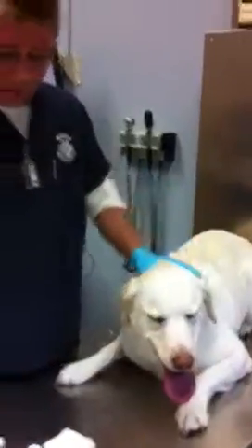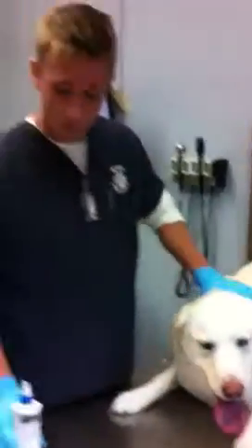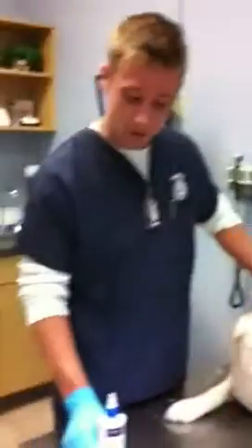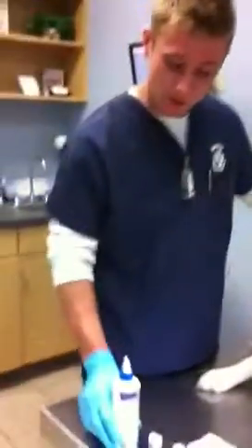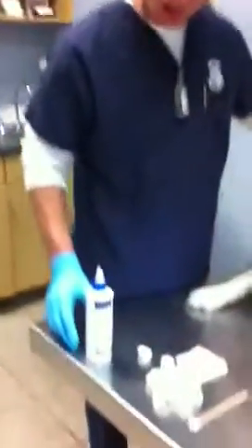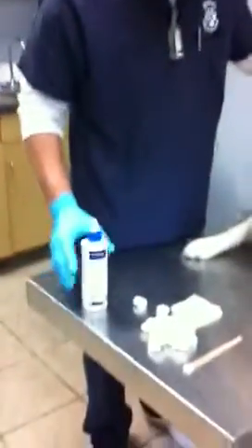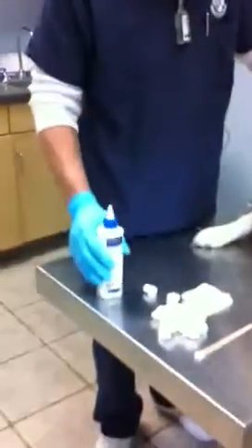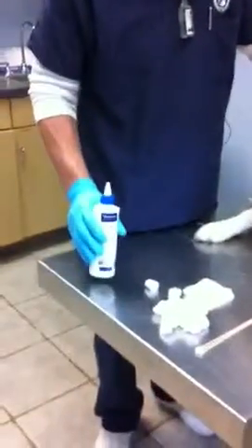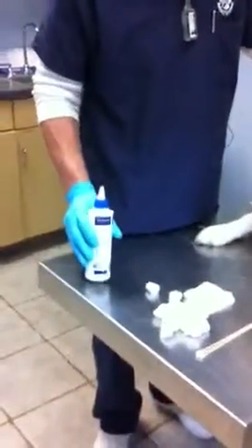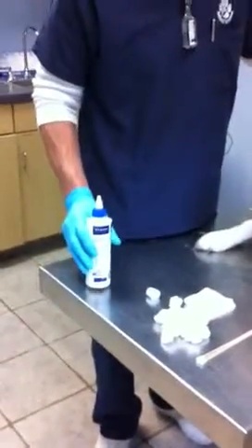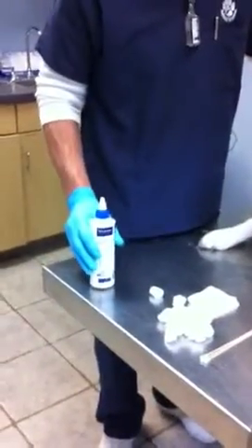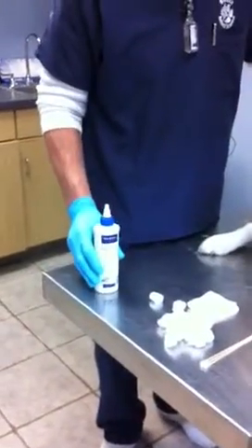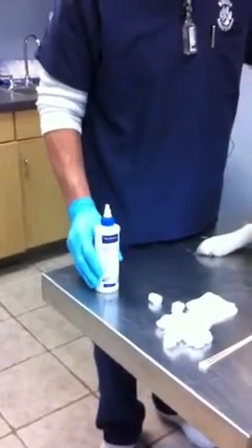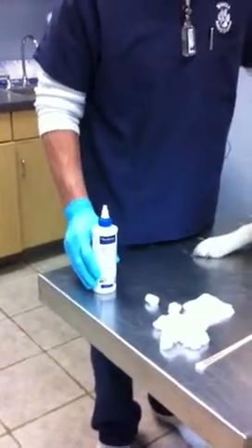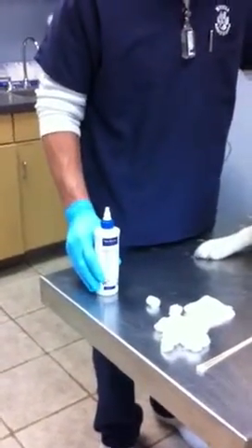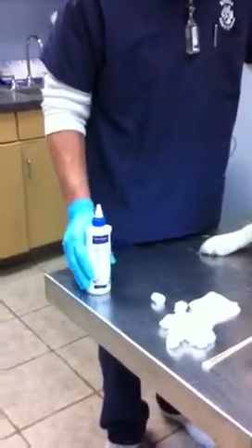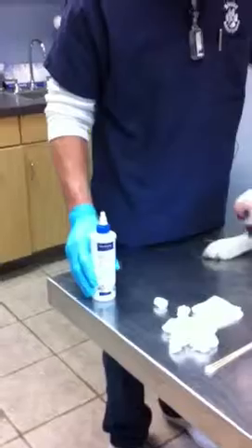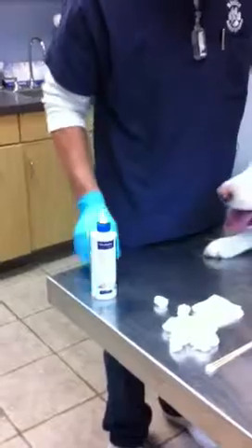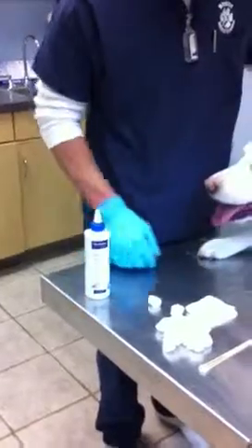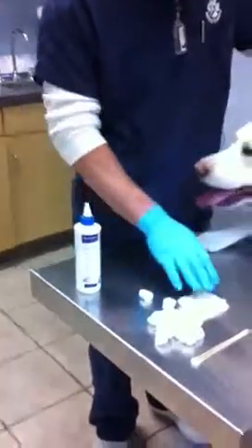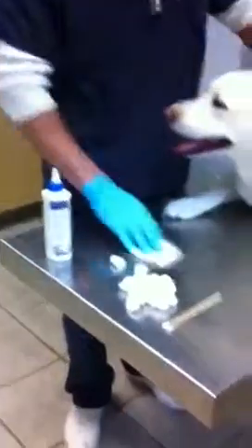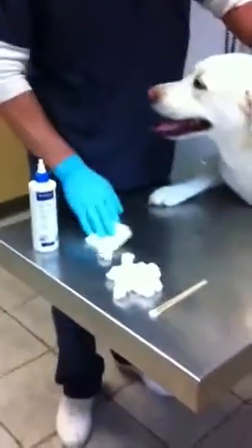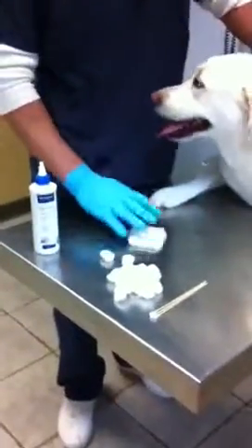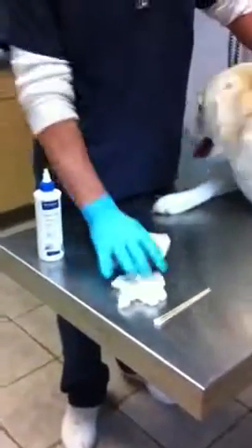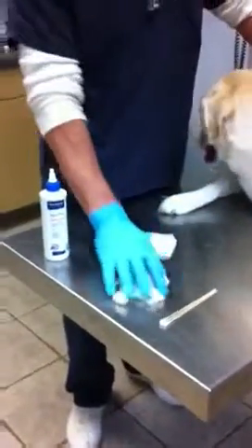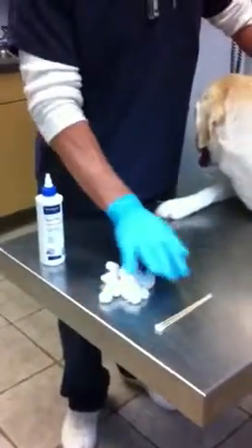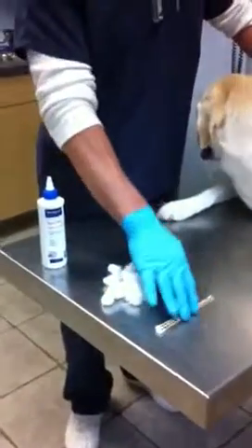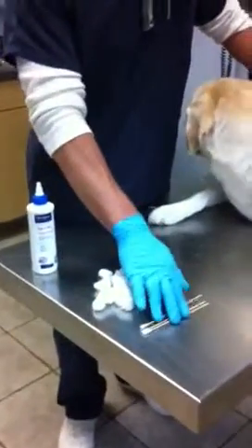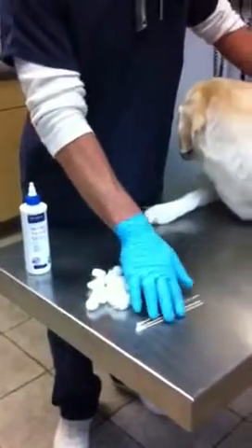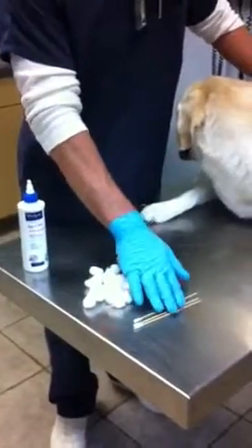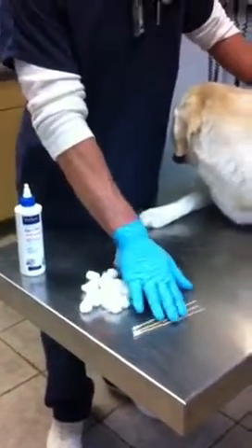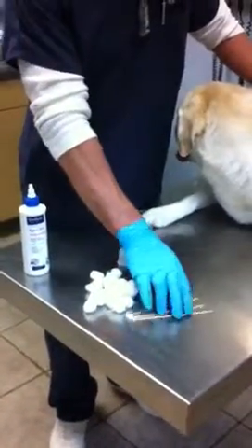First things first, you'll need some supplies, like some ear cleaning solution, which you can pick up from your local vet, some gauze, cotton balls, and Q-tips to help clean the ear.